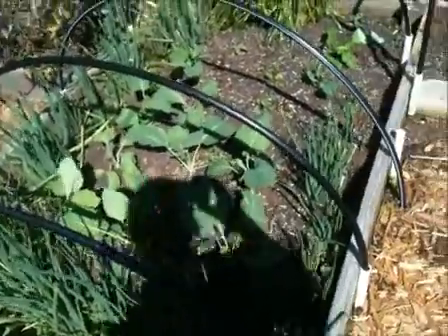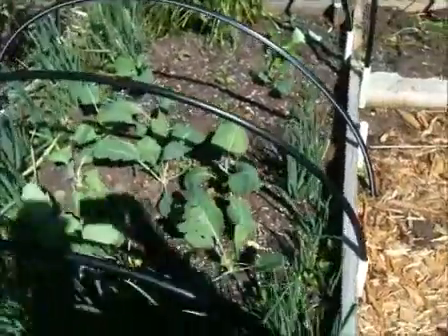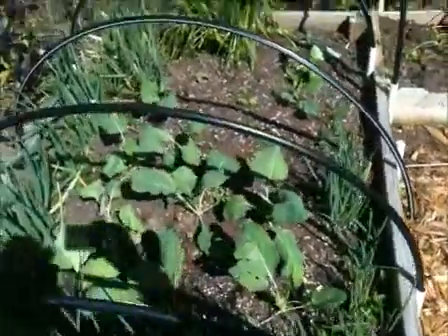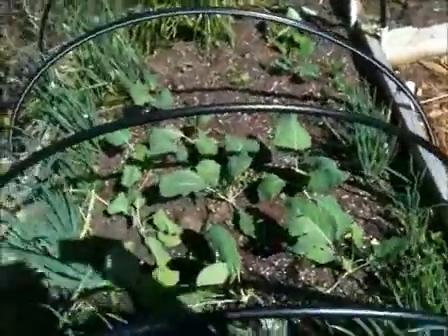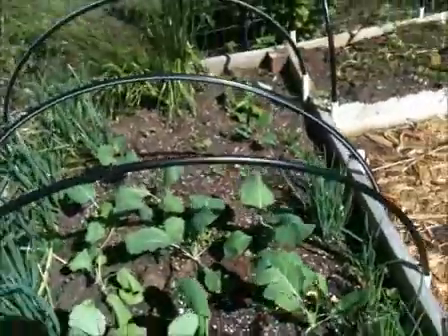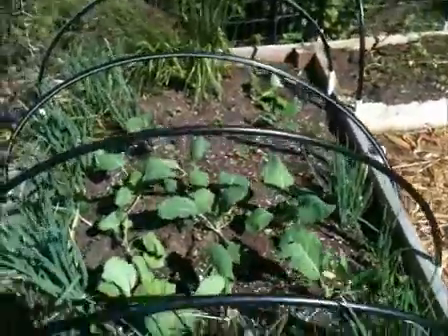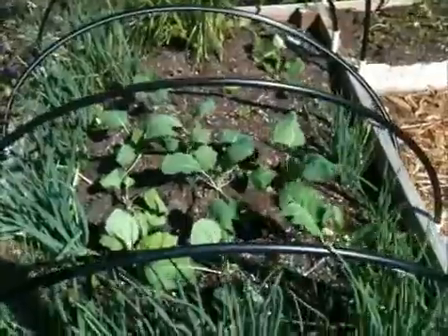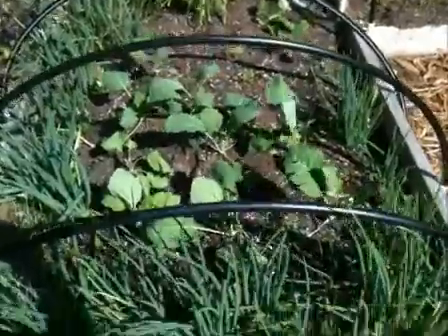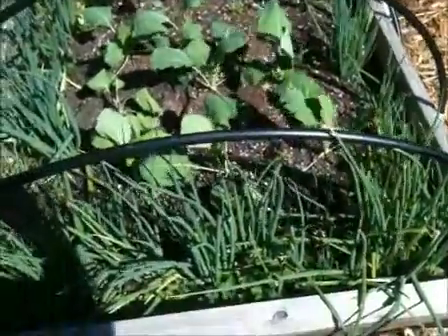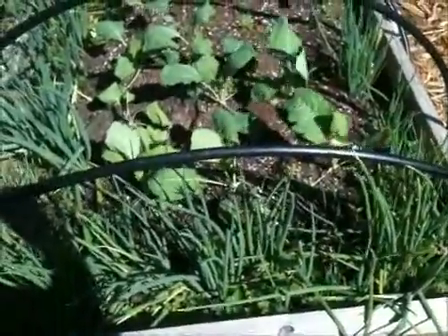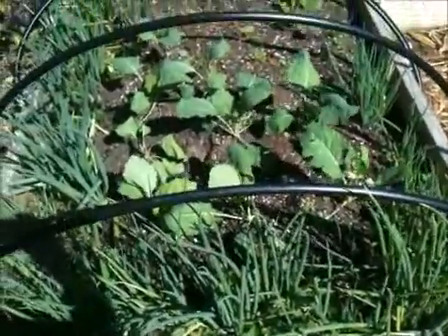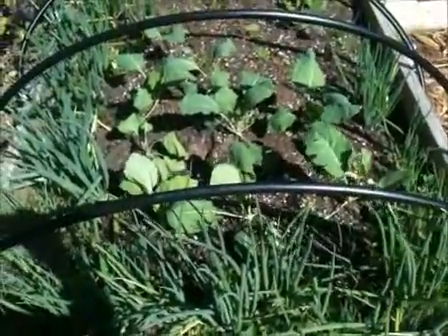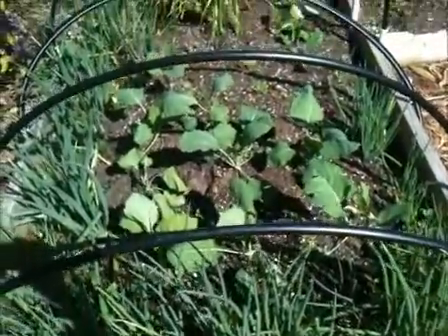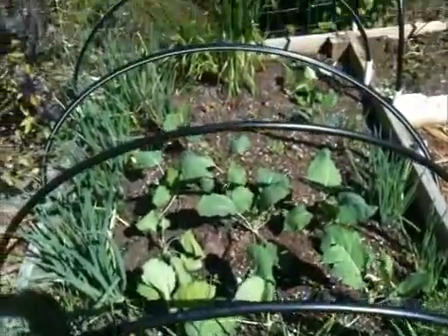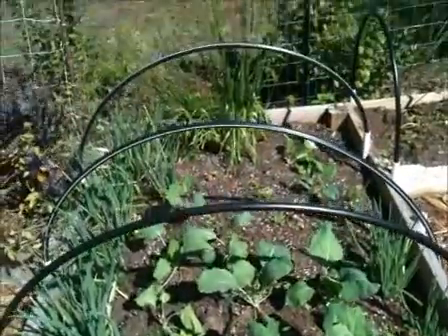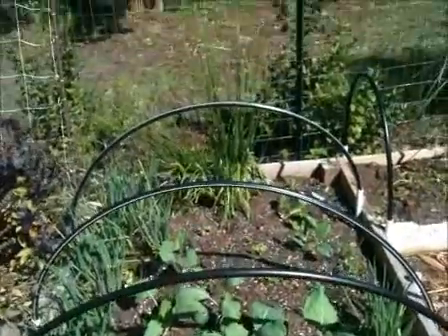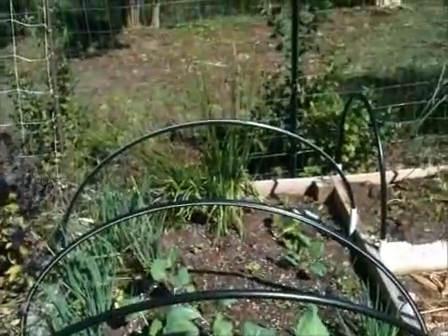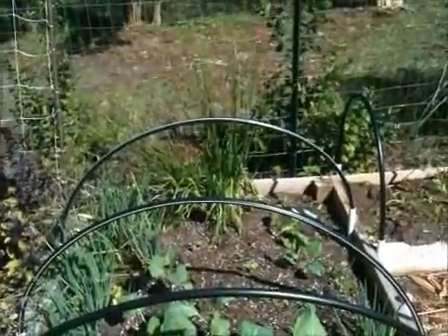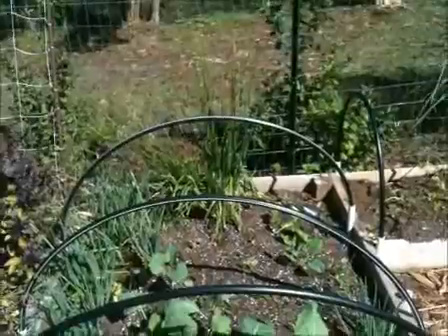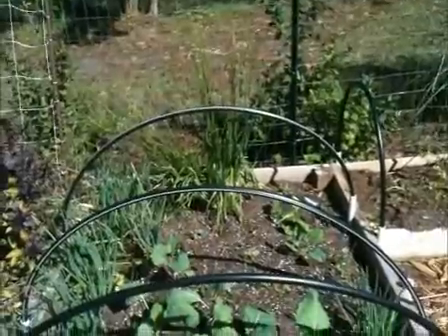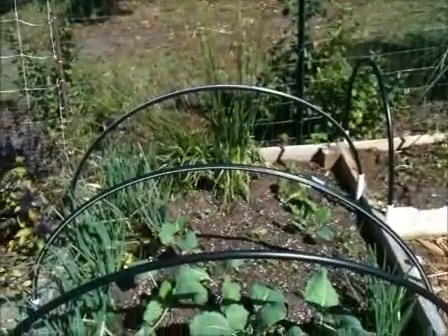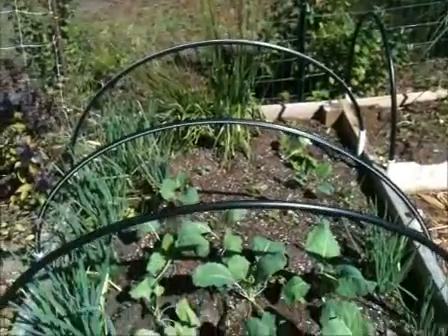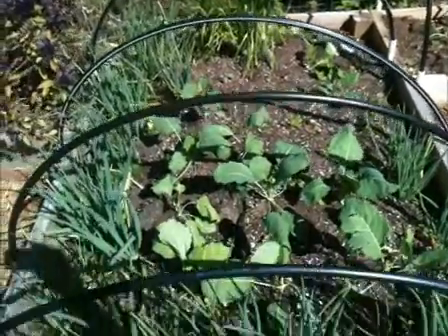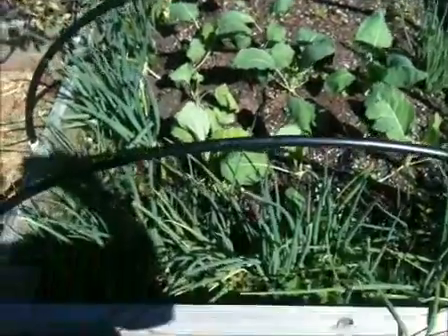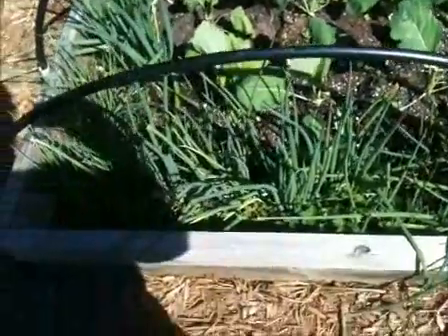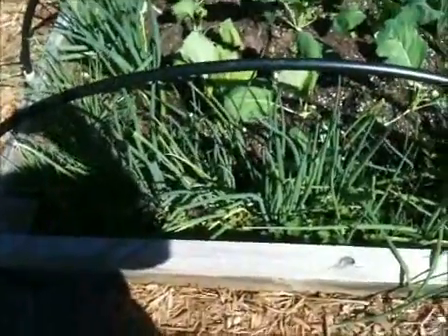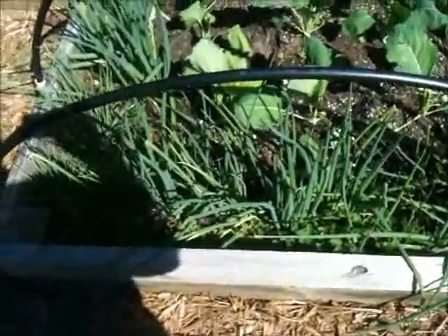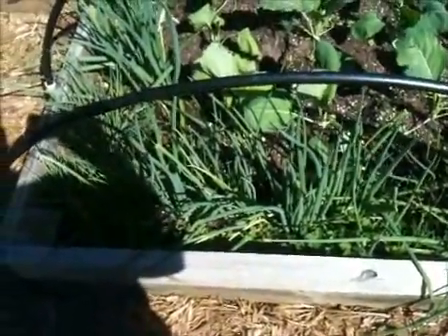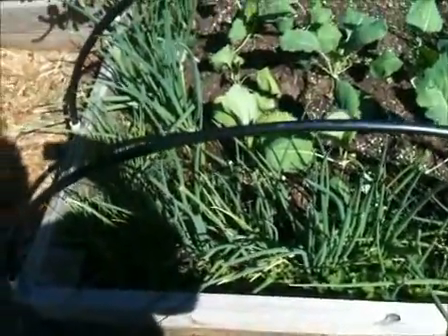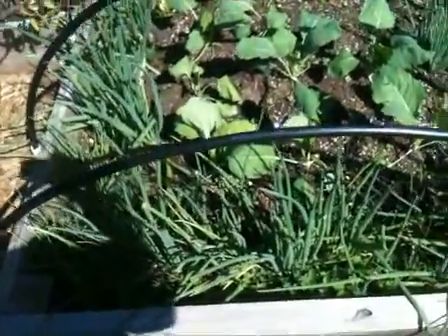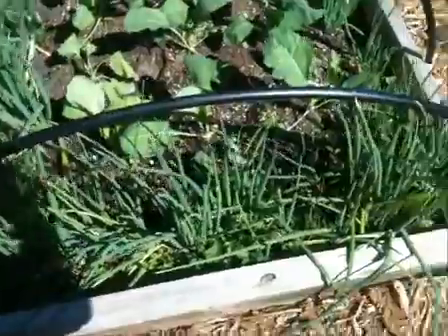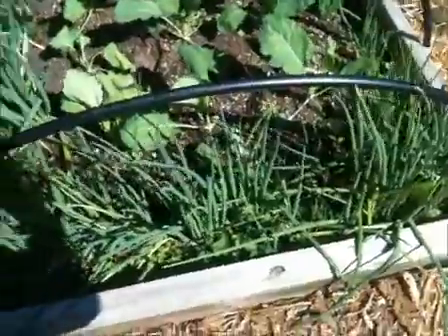Here we have our bed of kohlrabi that was started here, so those should be pretty good. Then we've got some society garlic in the back, and then just our overgrowth of walking onions that have taken off again — making a nice border actually.